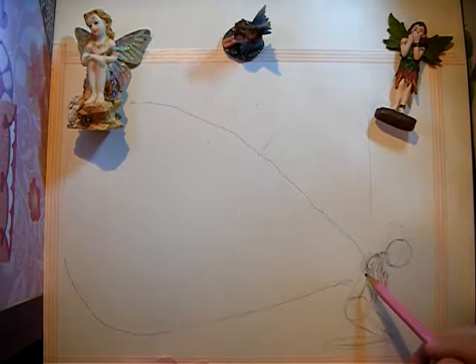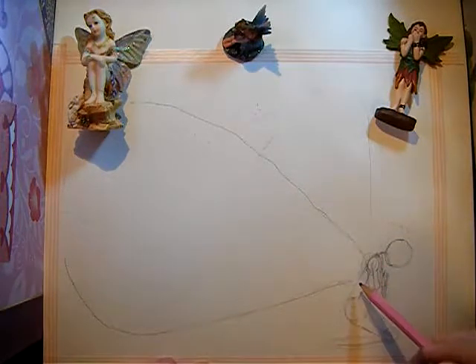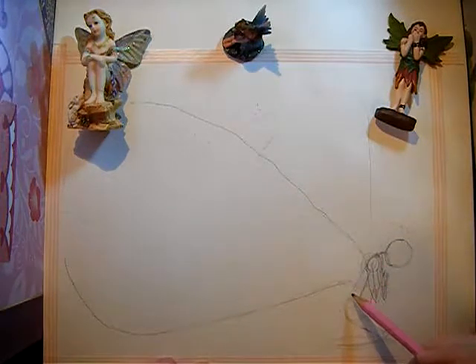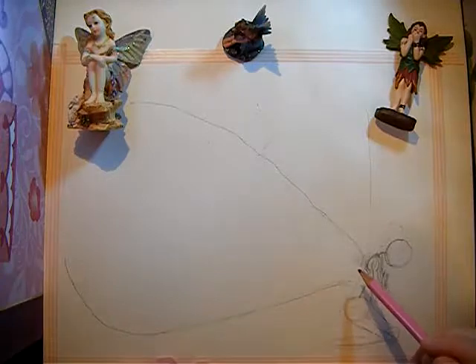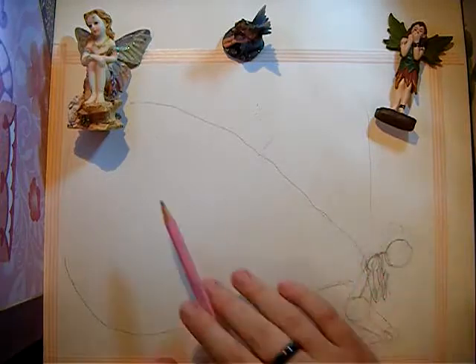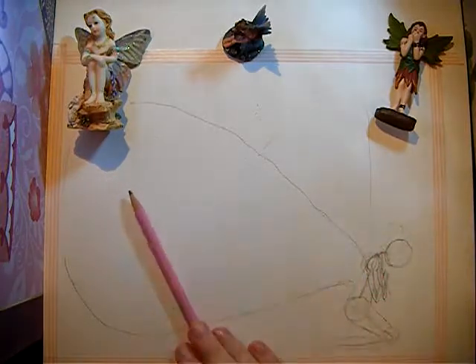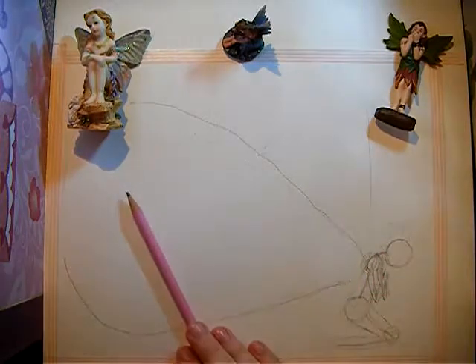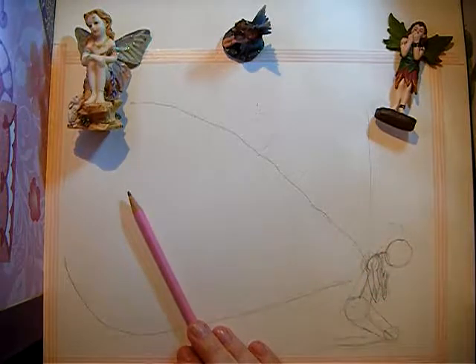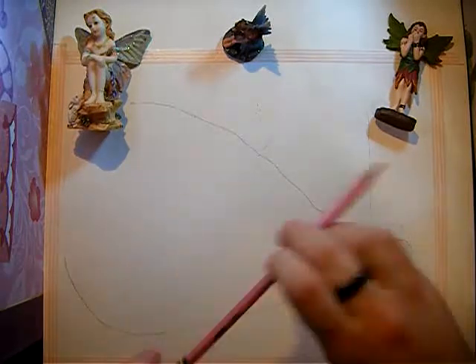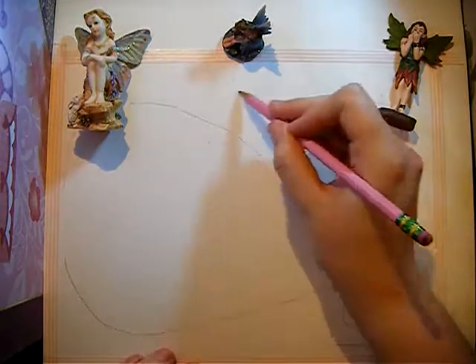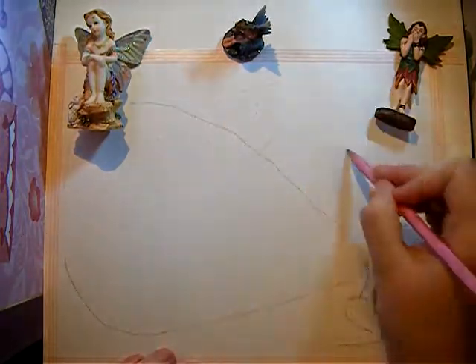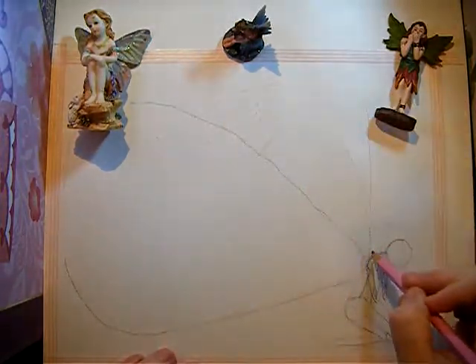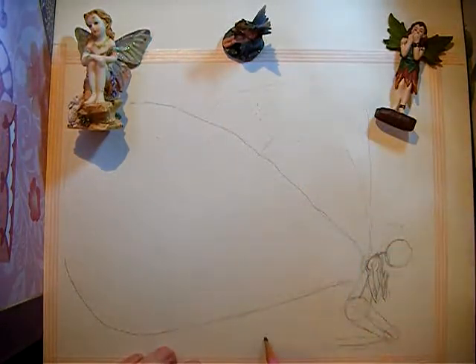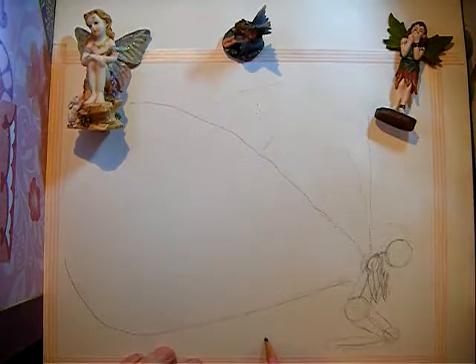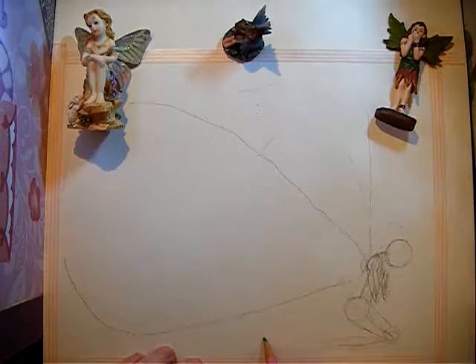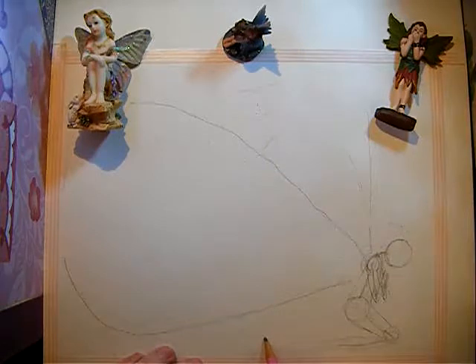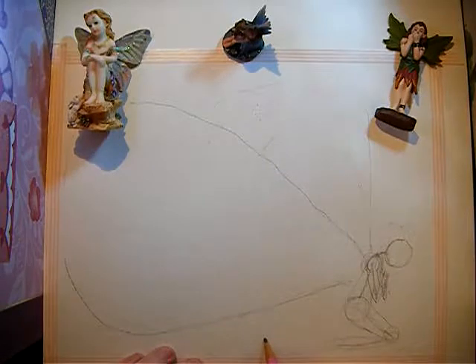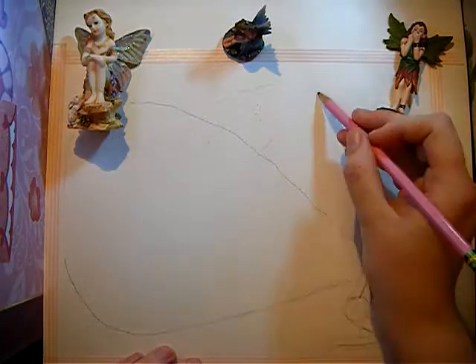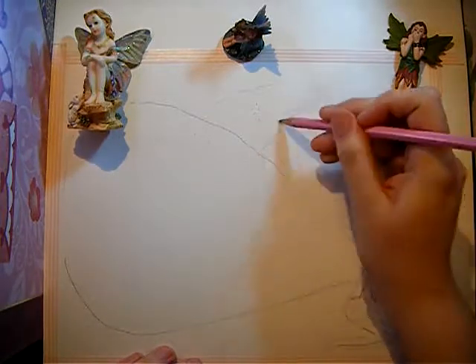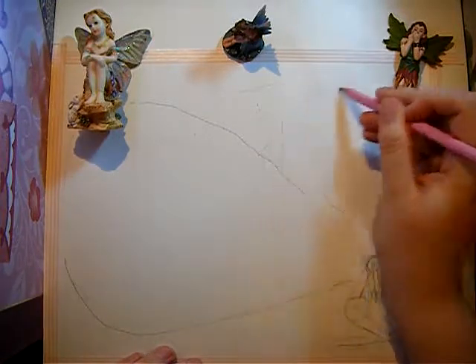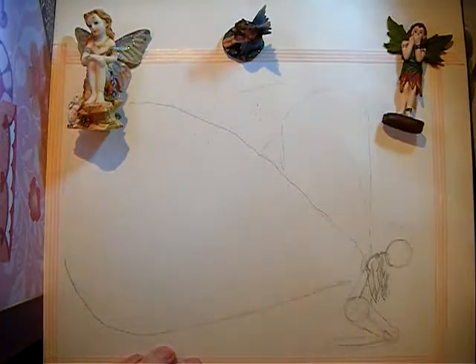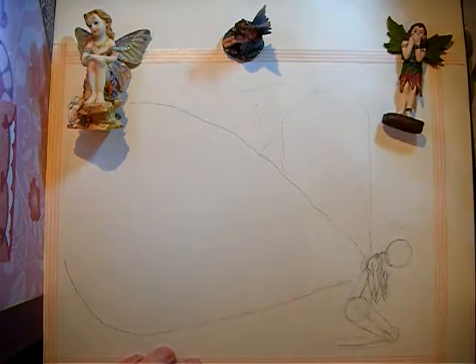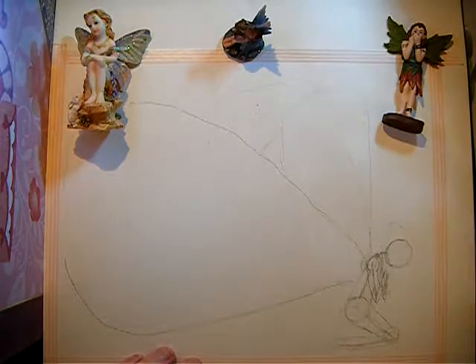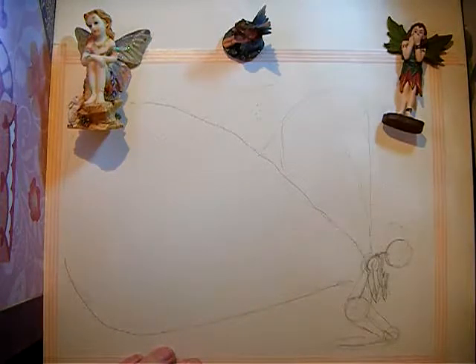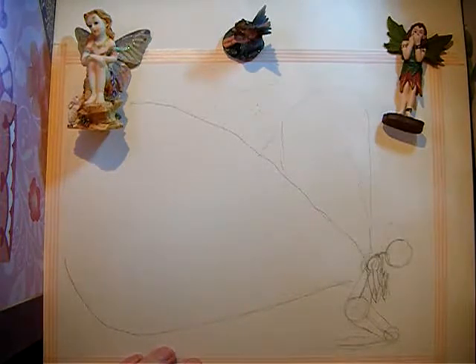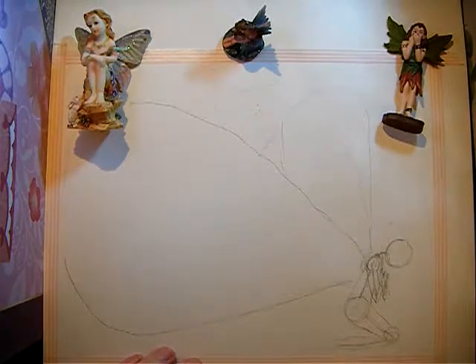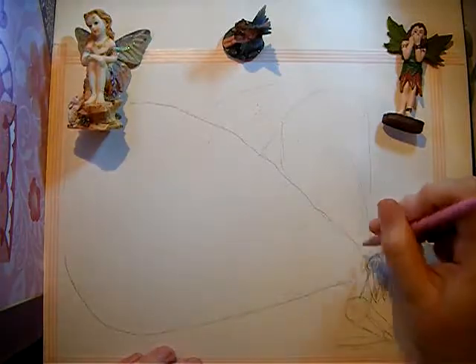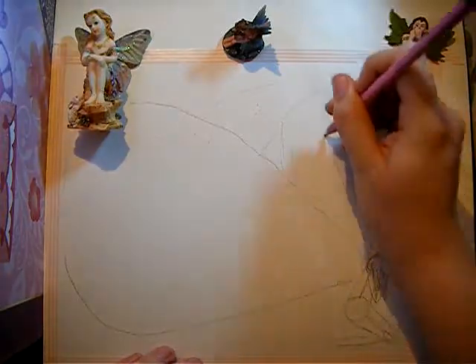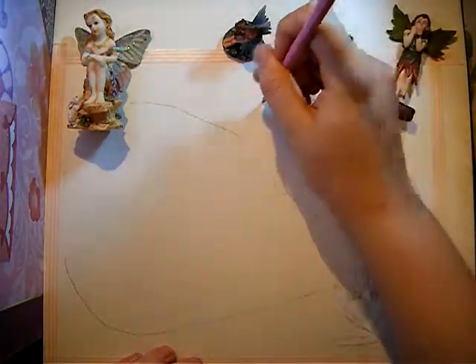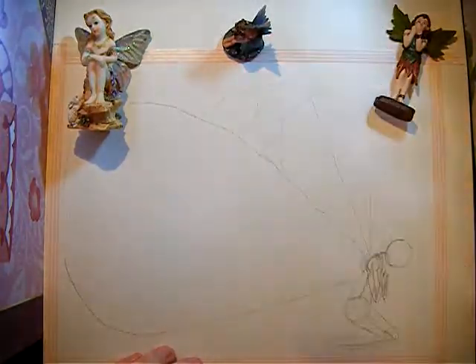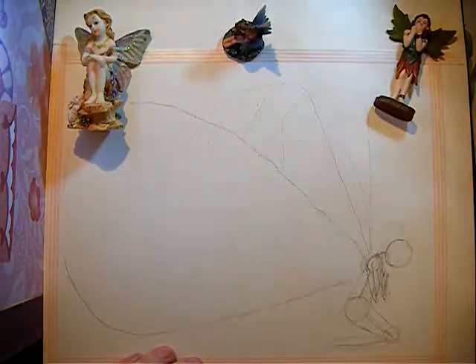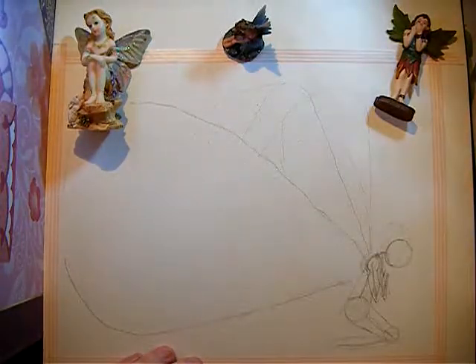It's going to be a little bit different from the art videos I've been doing lately, because lately I've been doing a bunch of bookmarks, and this one is, as you can see, a full-size, letter-sized illustration.